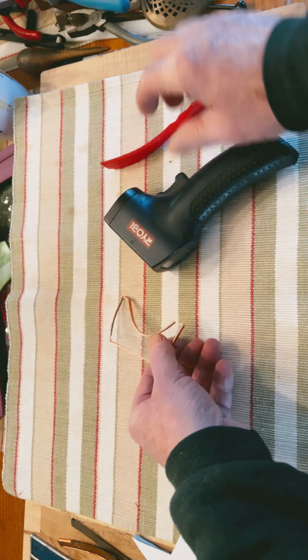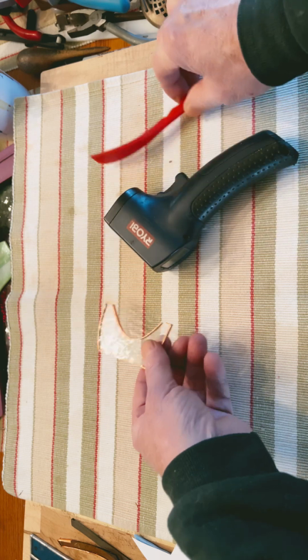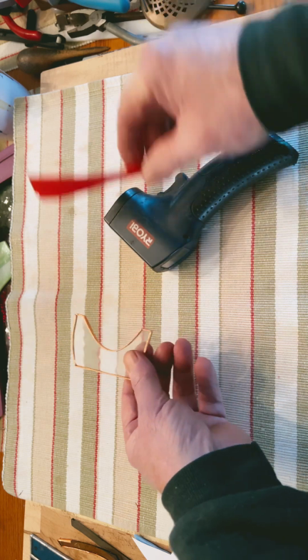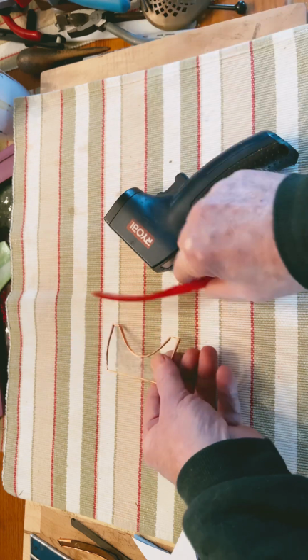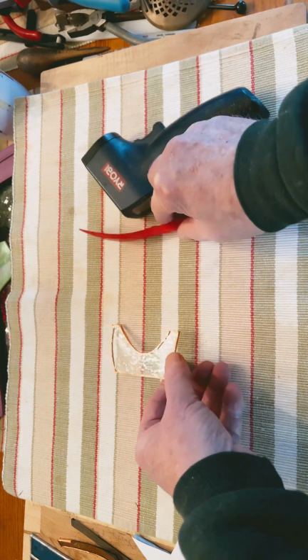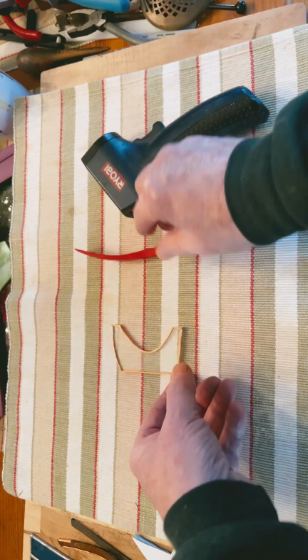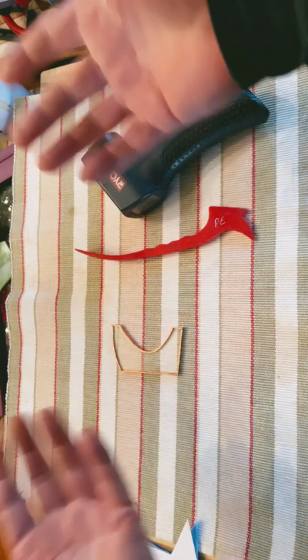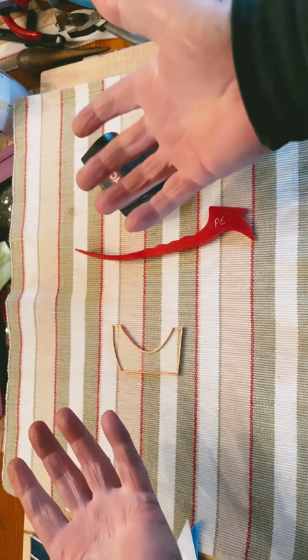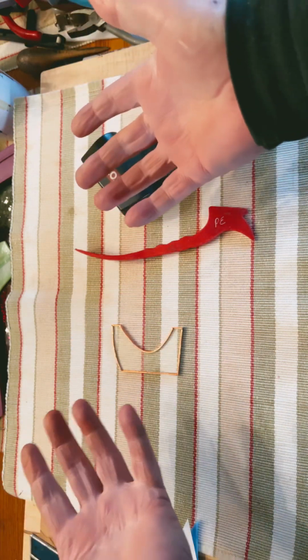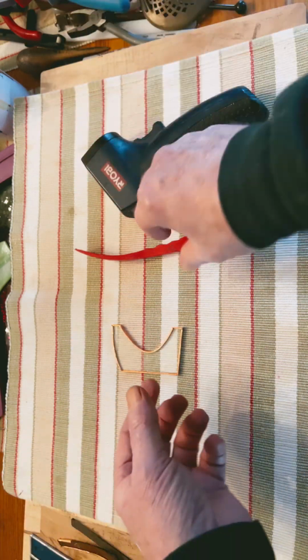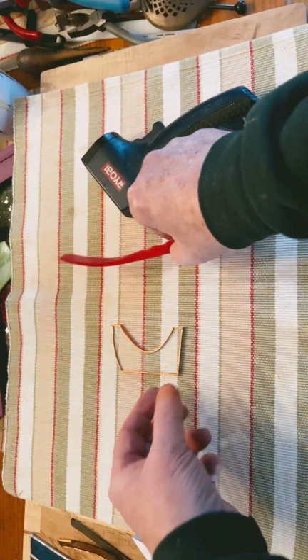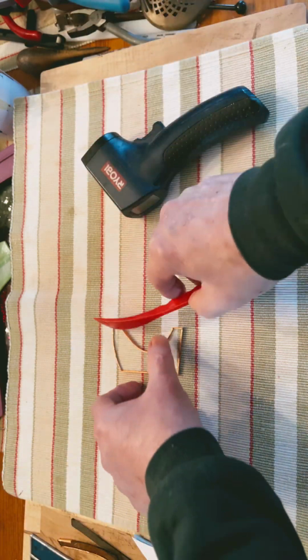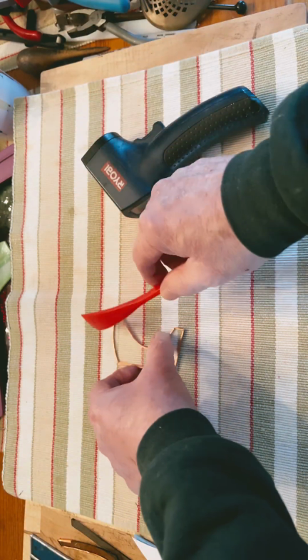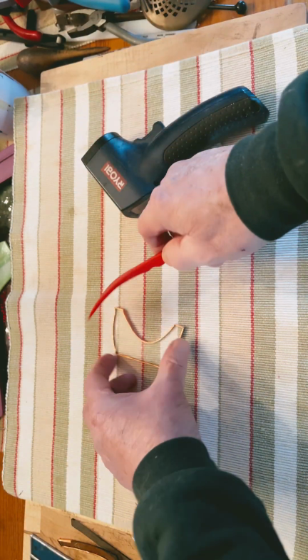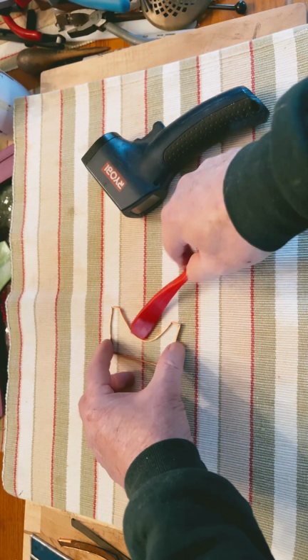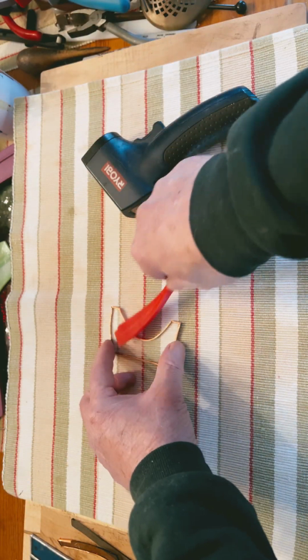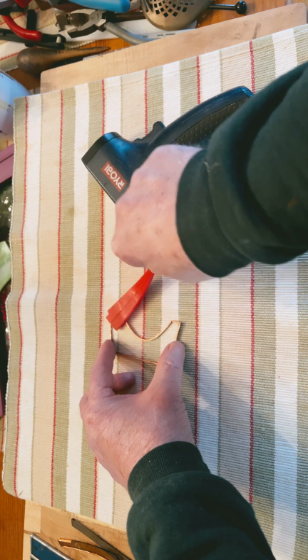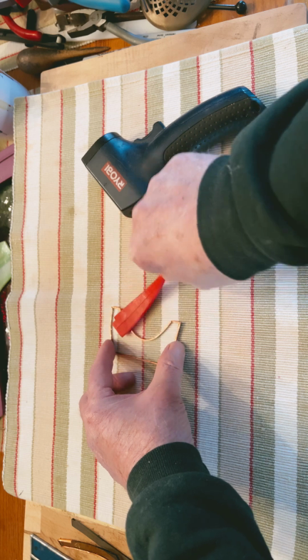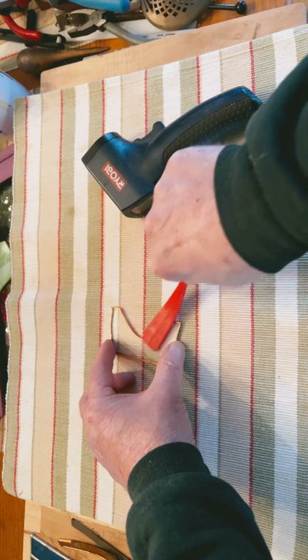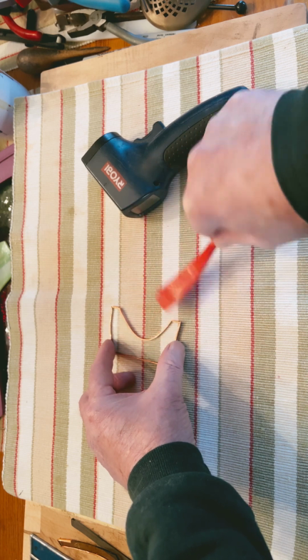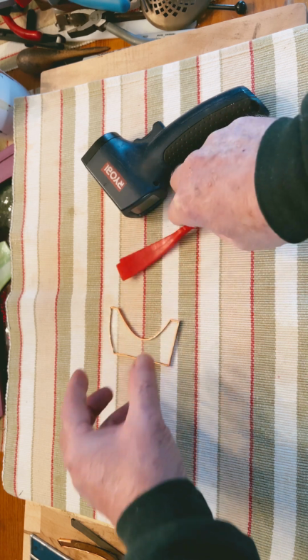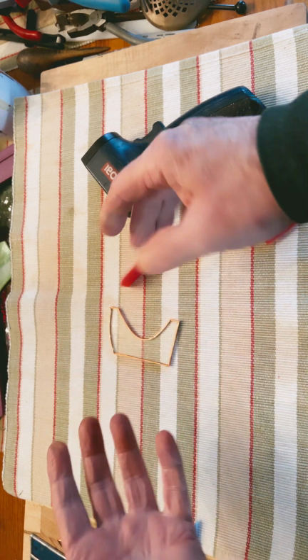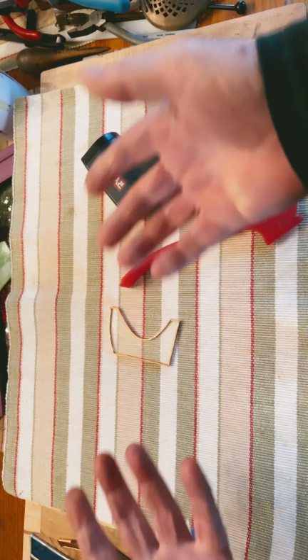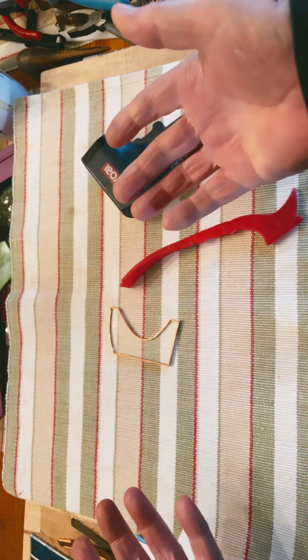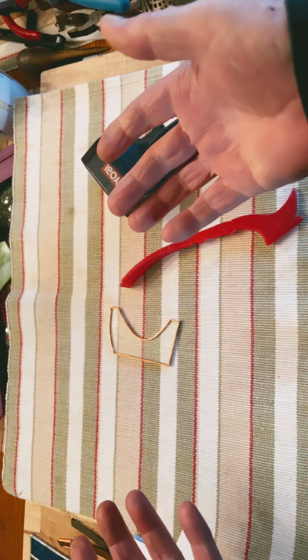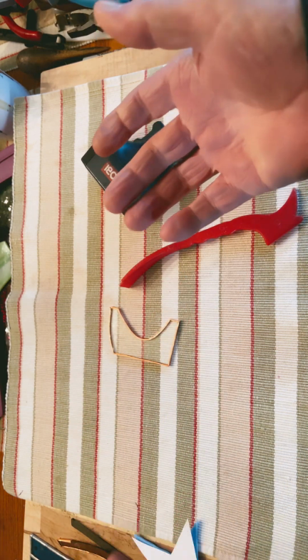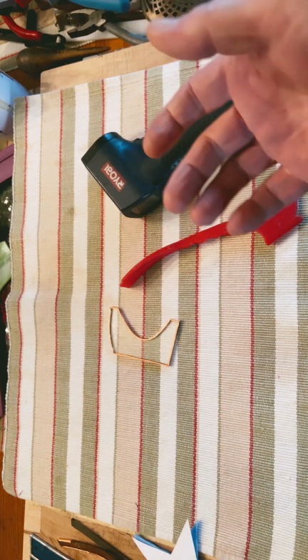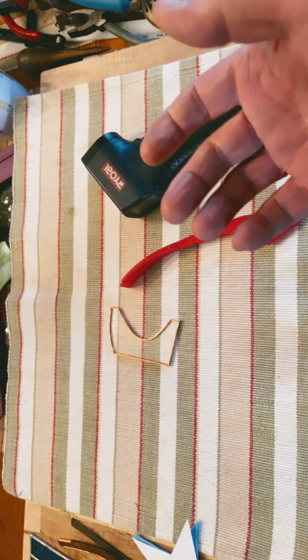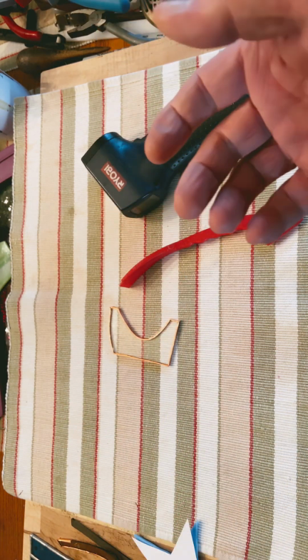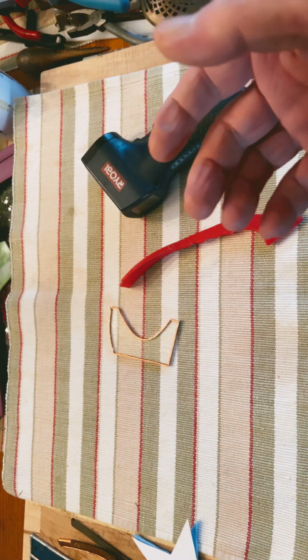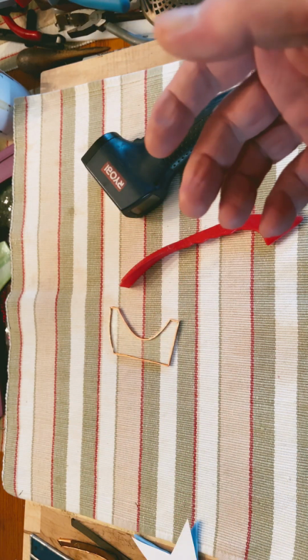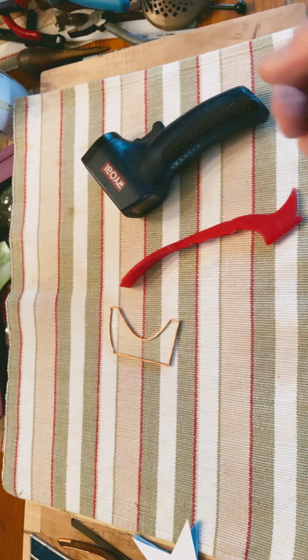So, myth busted. Burnishing your foil does not heat it up. Thank you for watching.